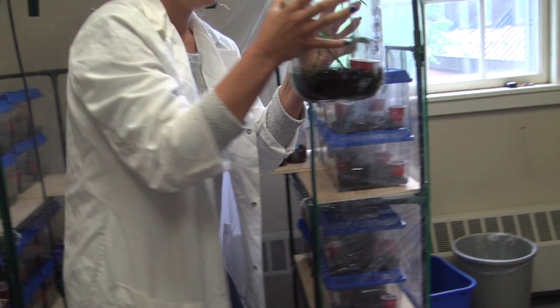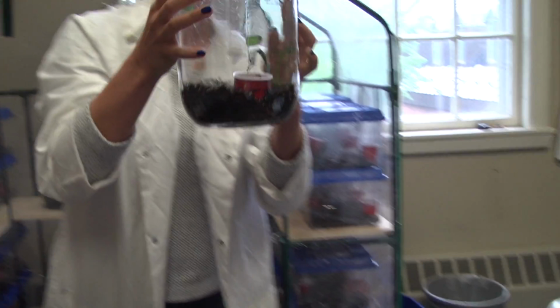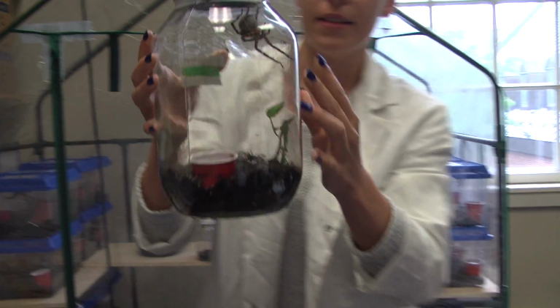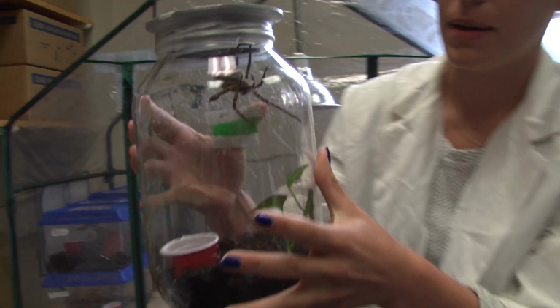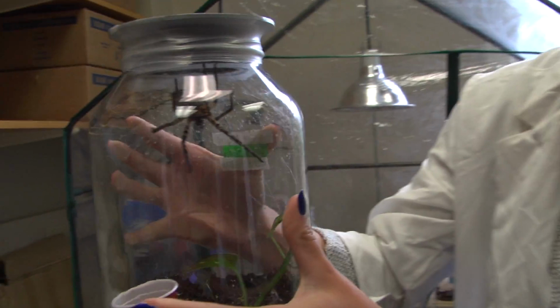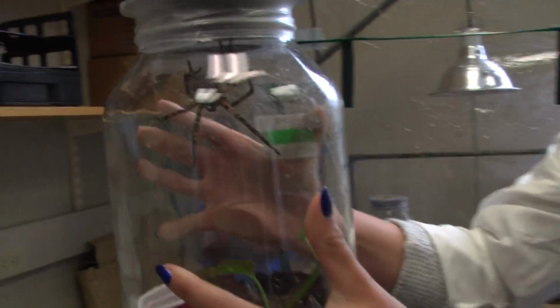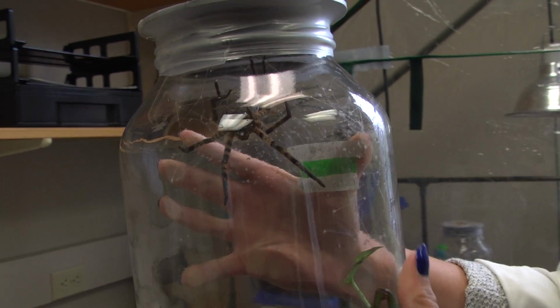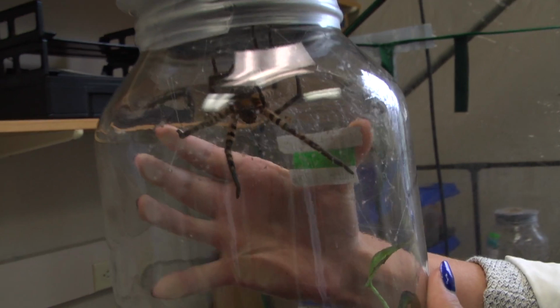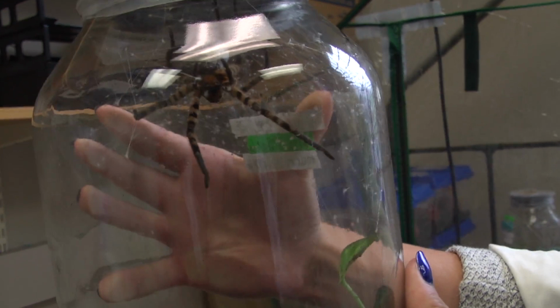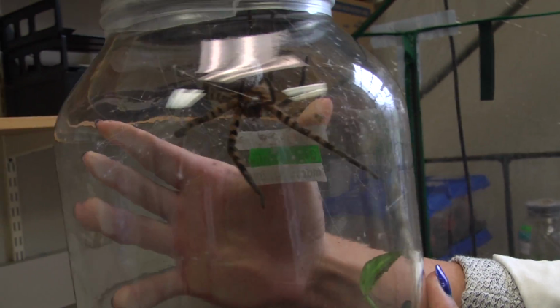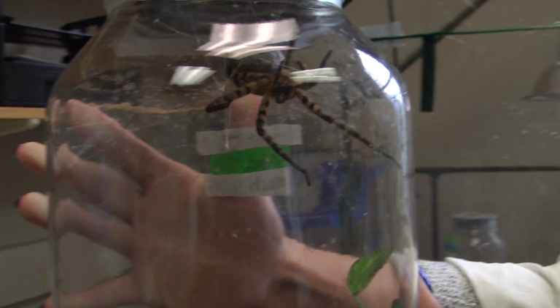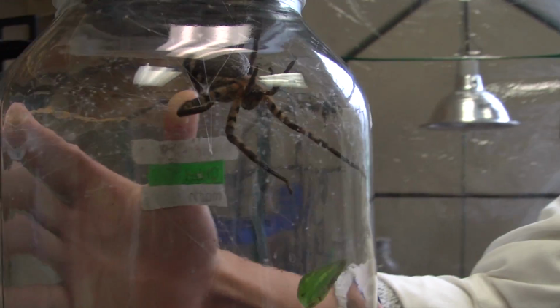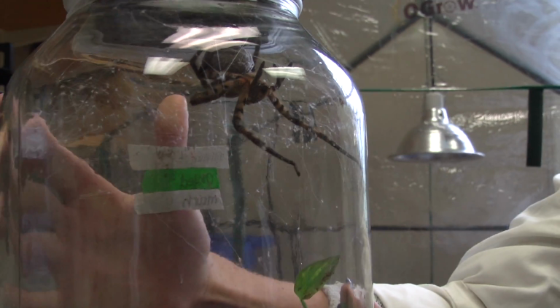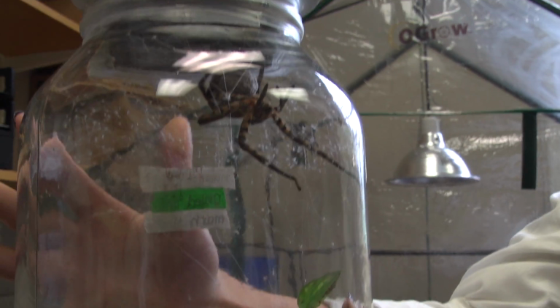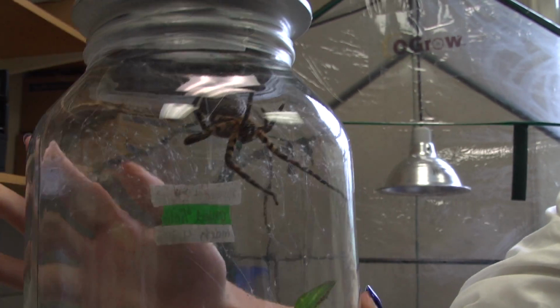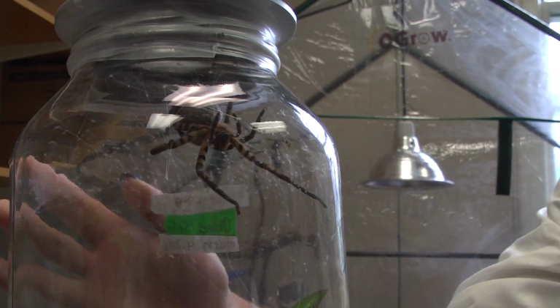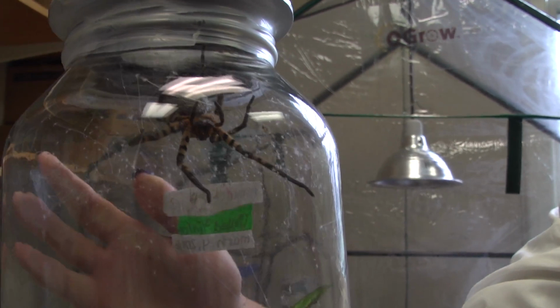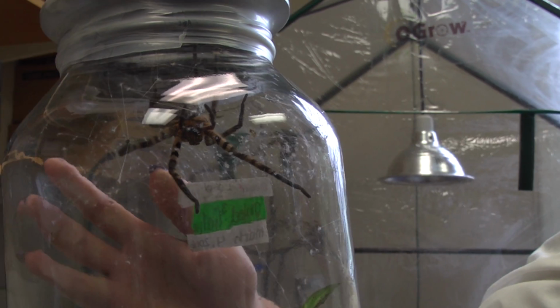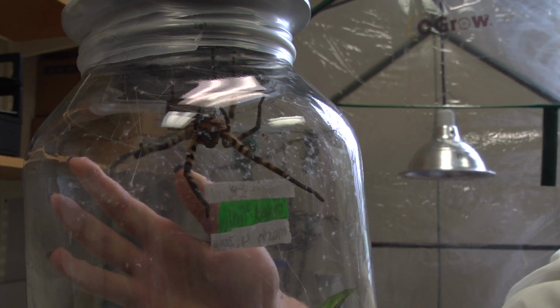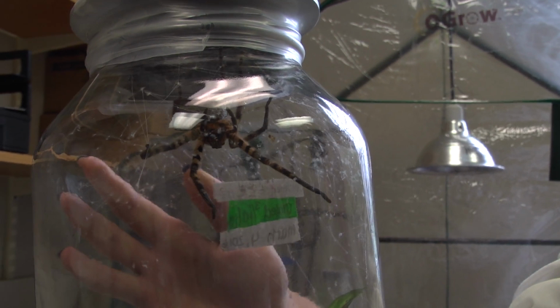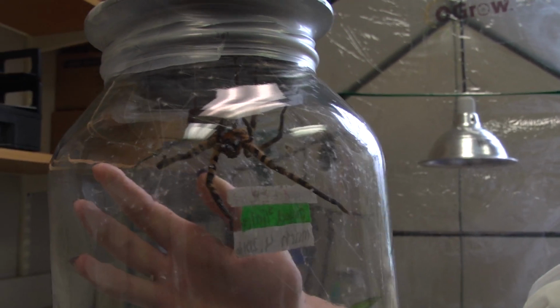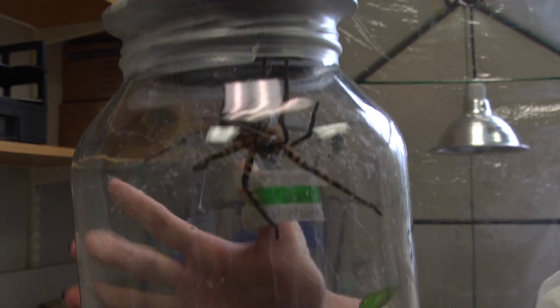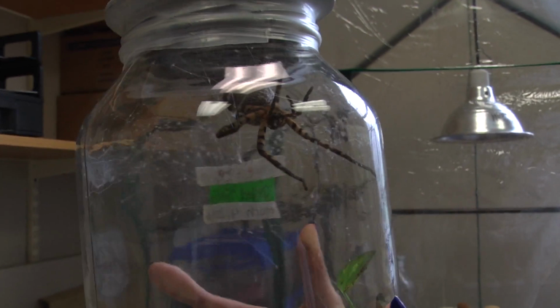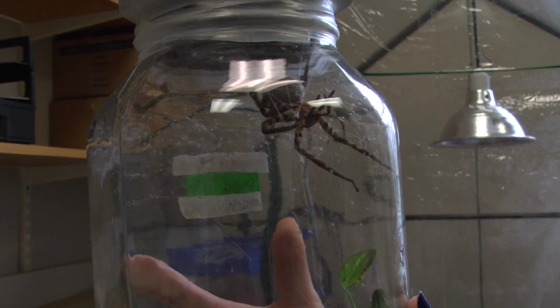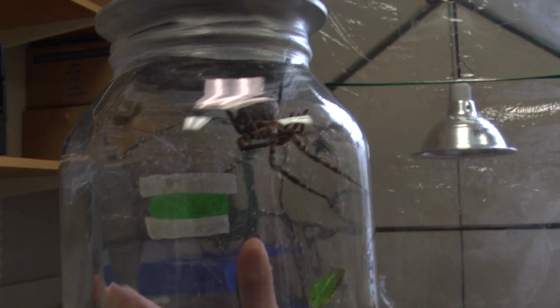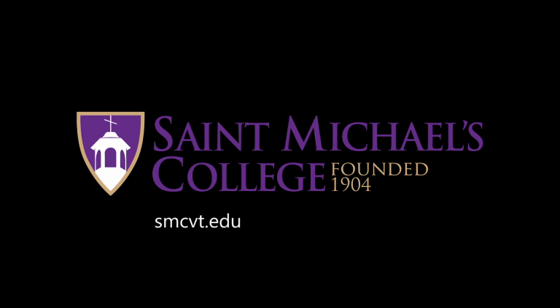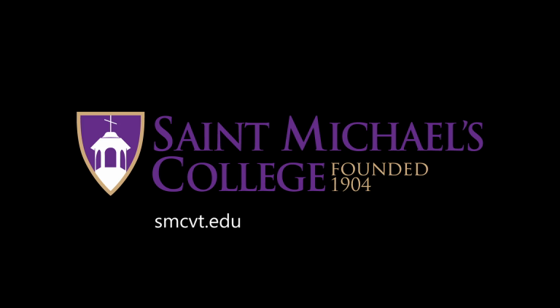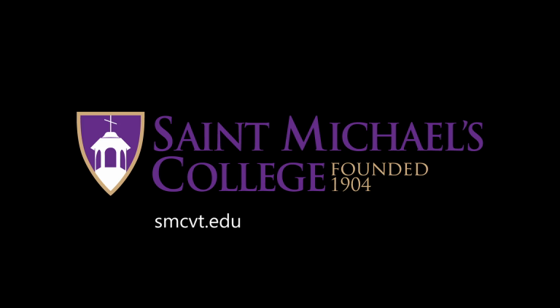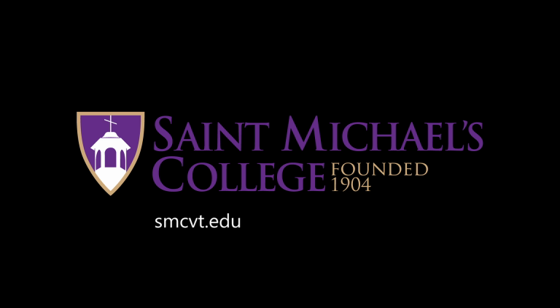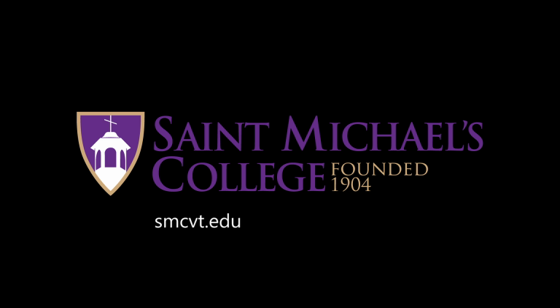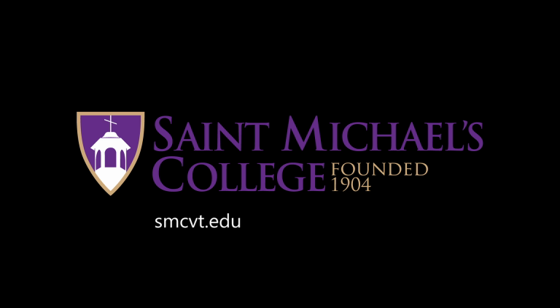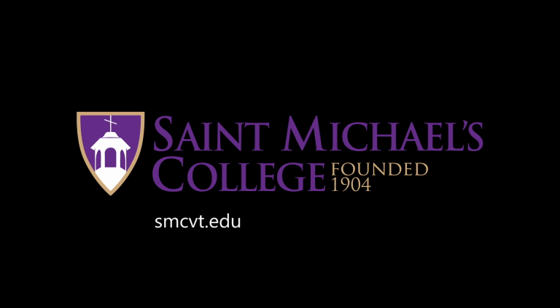Everybody here — you can see a mom with an egg sack there. It's looking a little fuzzier than normal, so we'll probably have 400 more babies soon. And then the next stage is in the bigger jars.